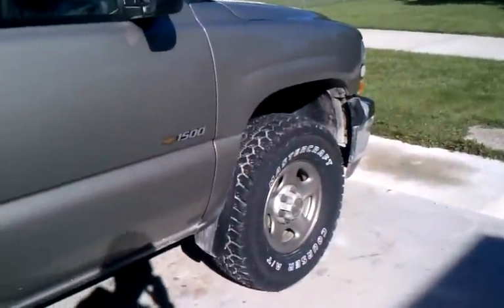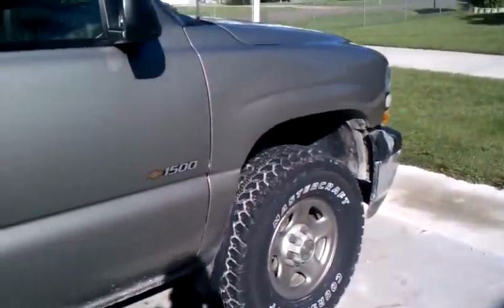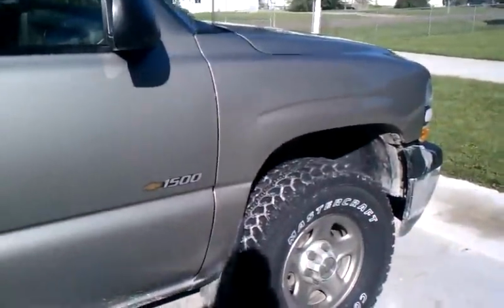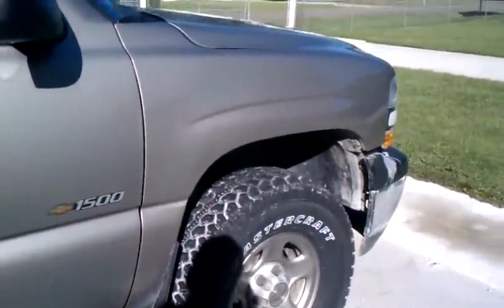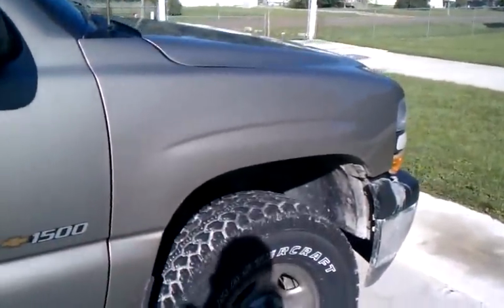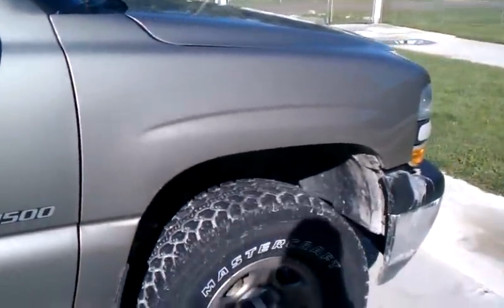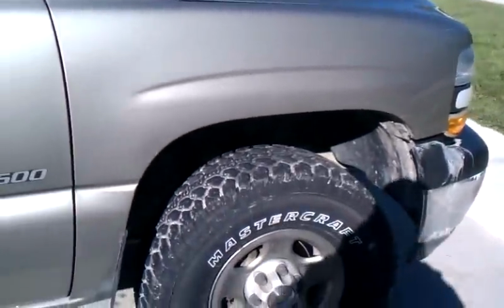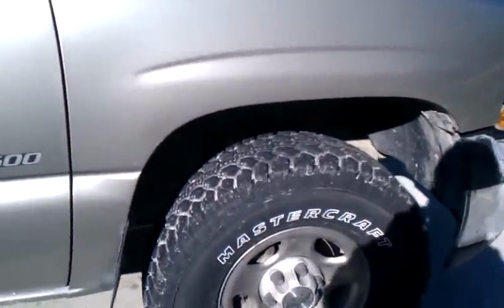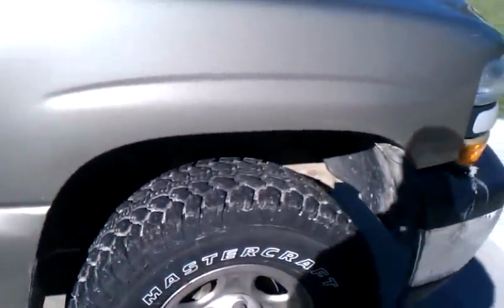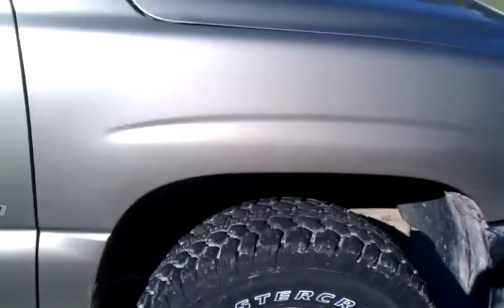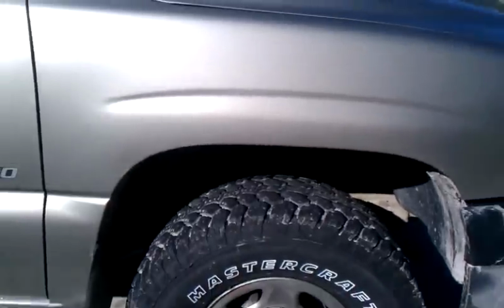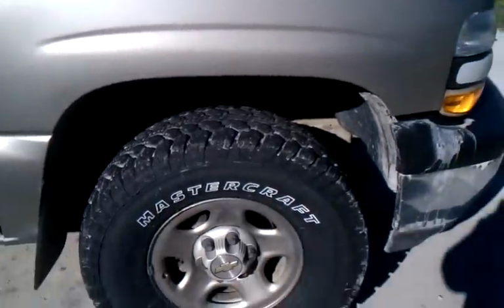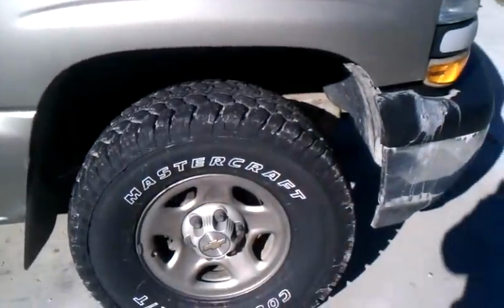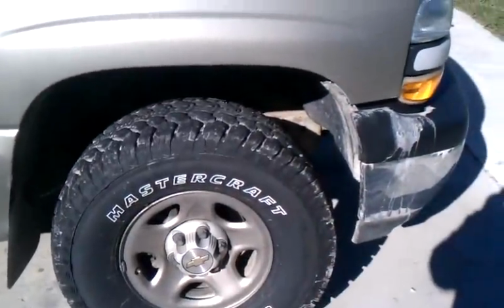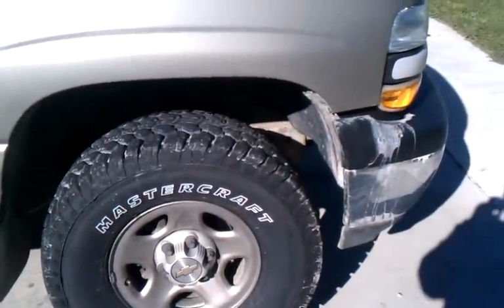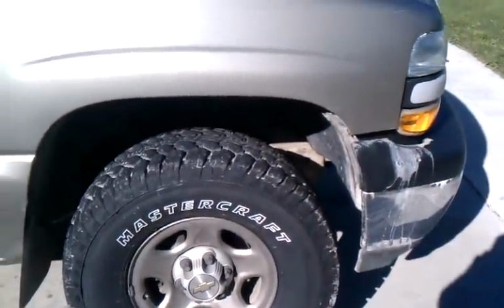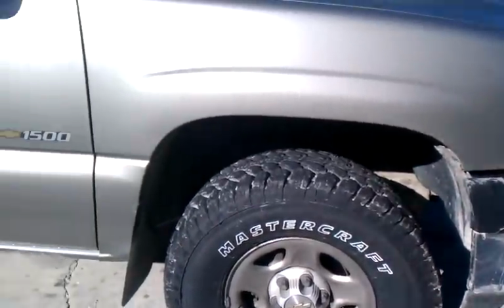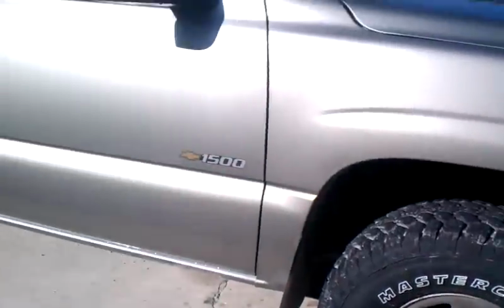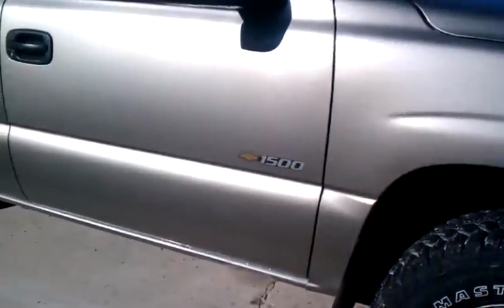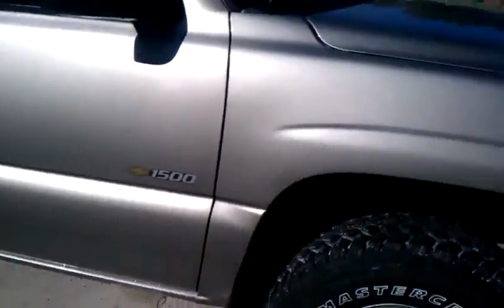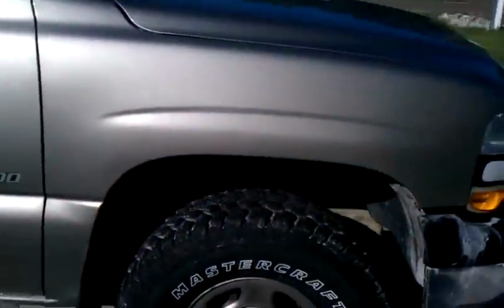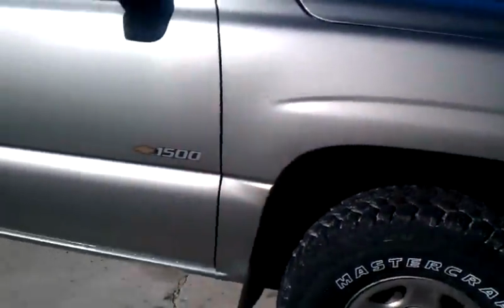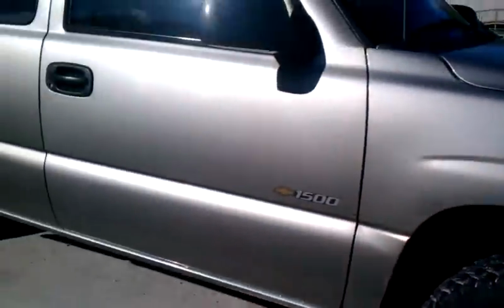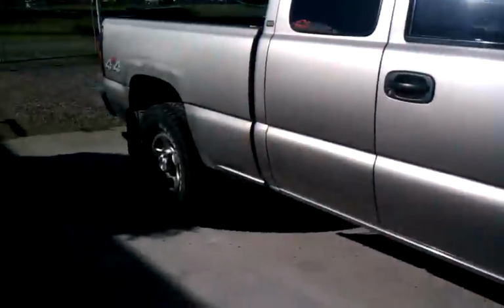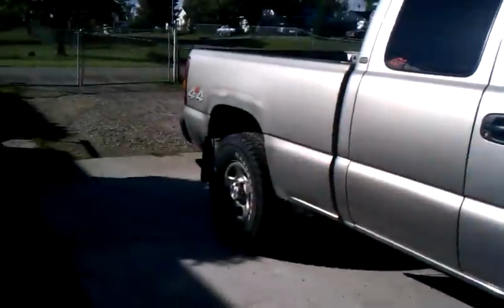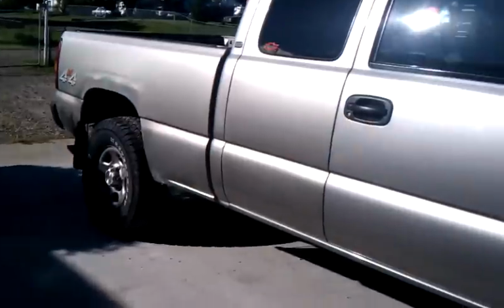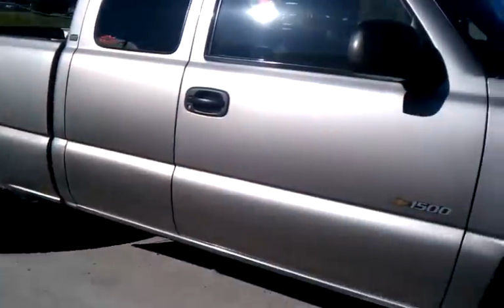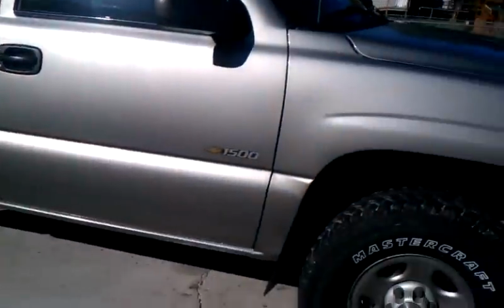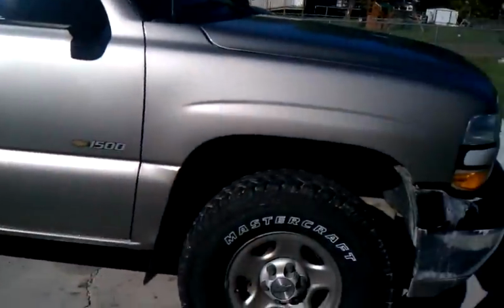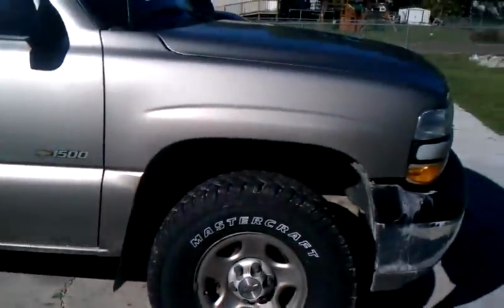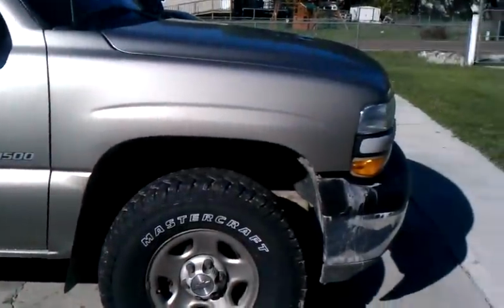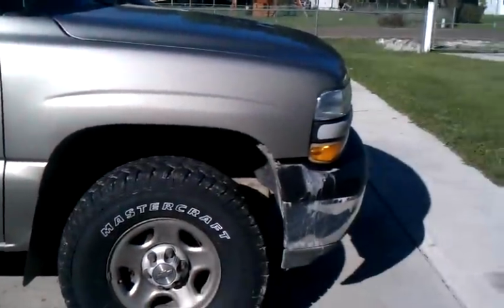I measured them the other day. They're called metric 33s, but technically they're a 31. That pissed me off a little bit, but I ain't mad about it. It fills up the wheel well nice, just like I wanted it to.